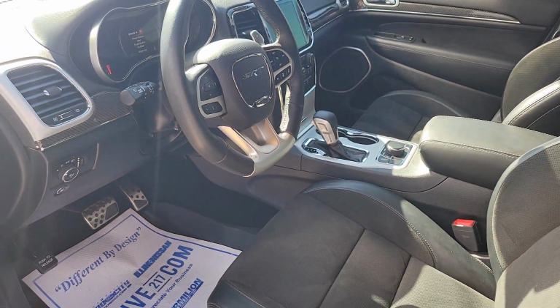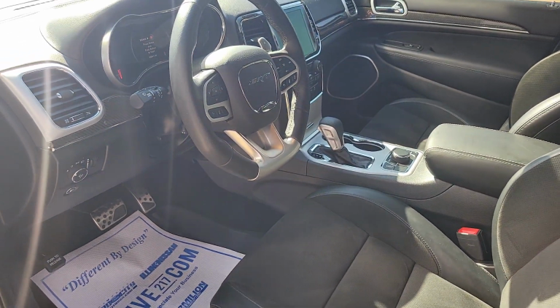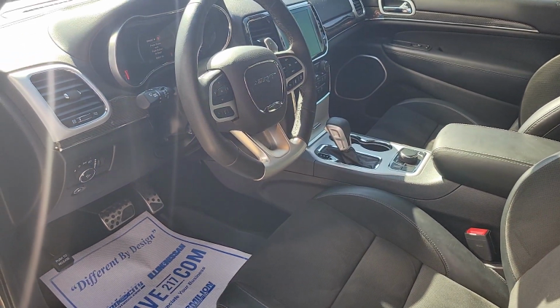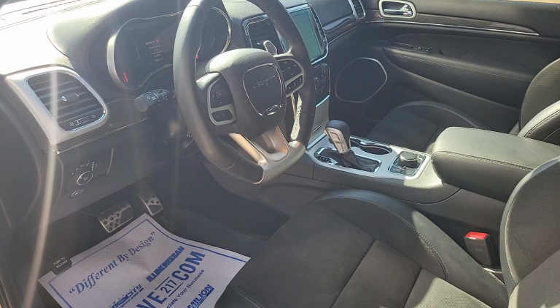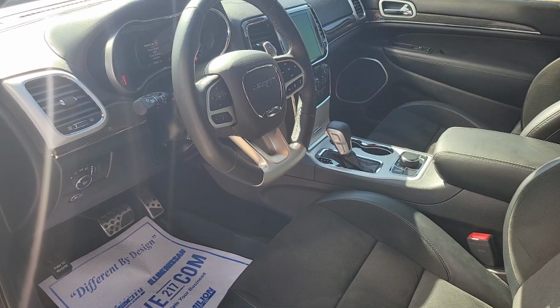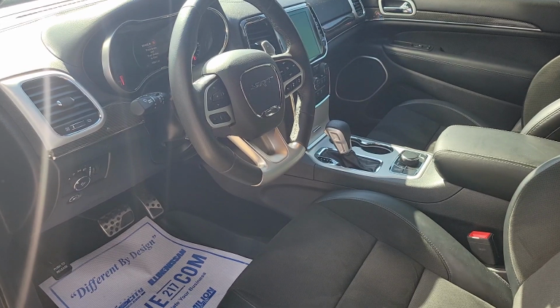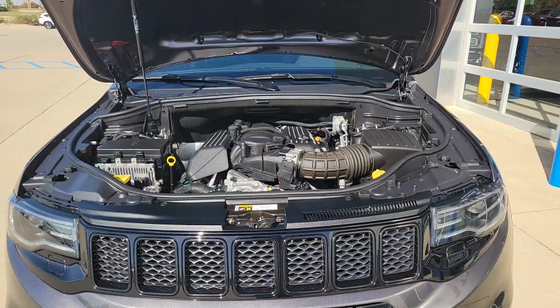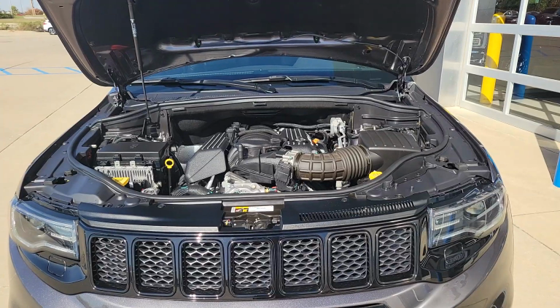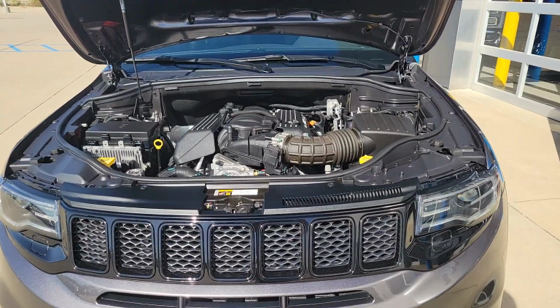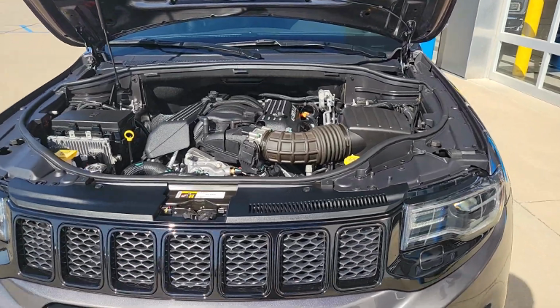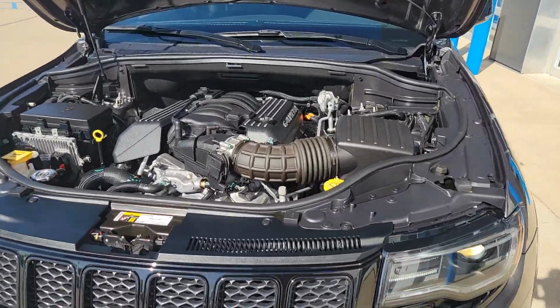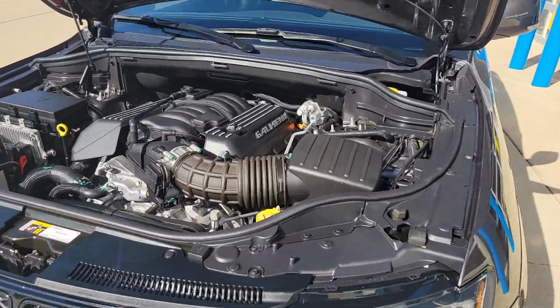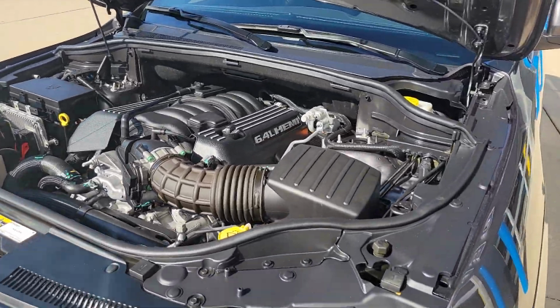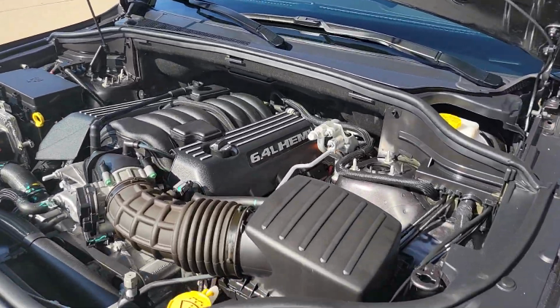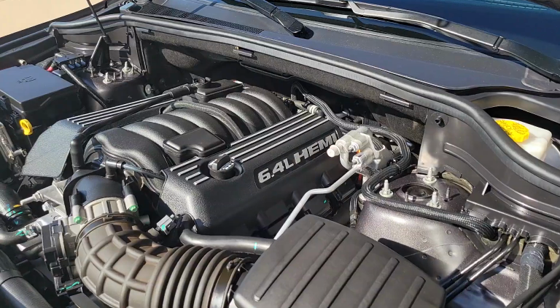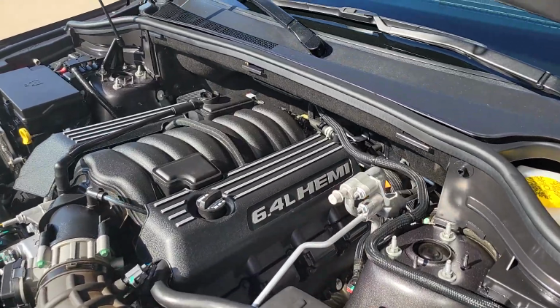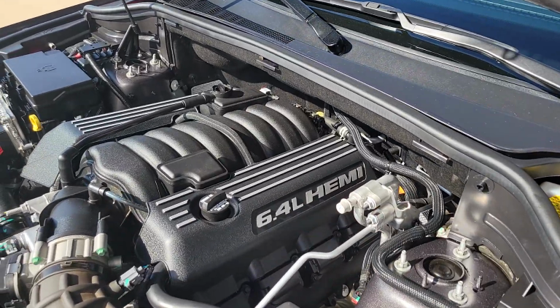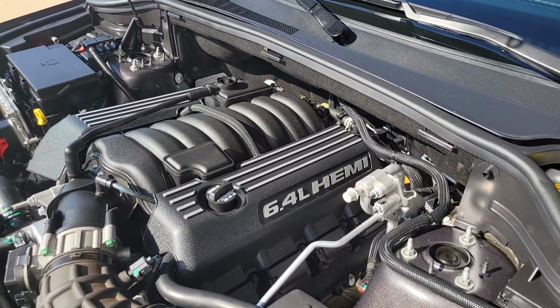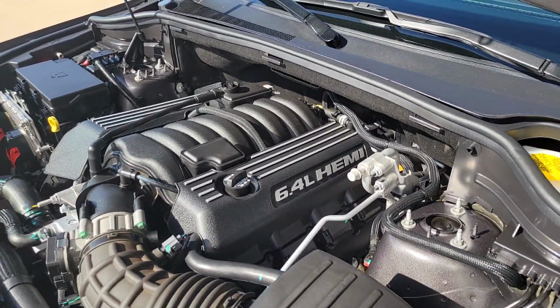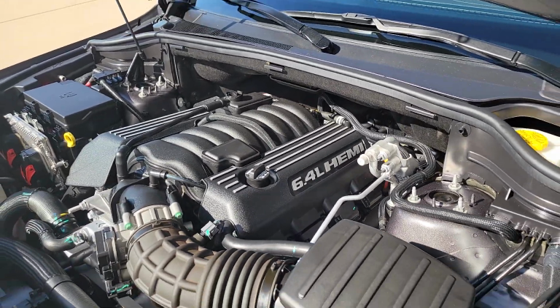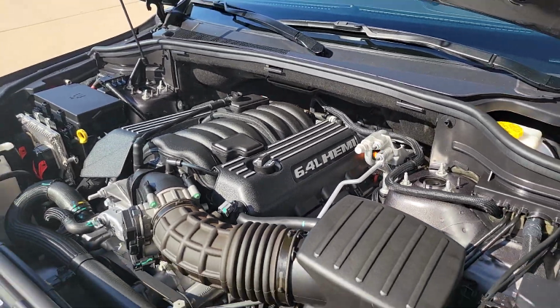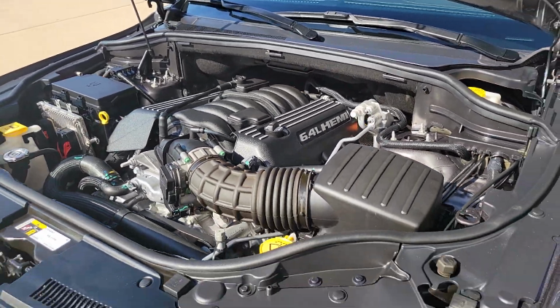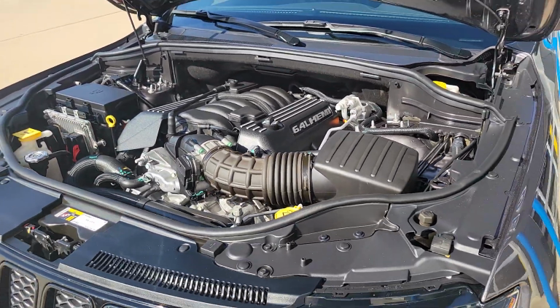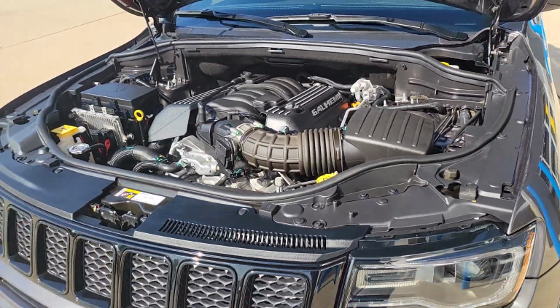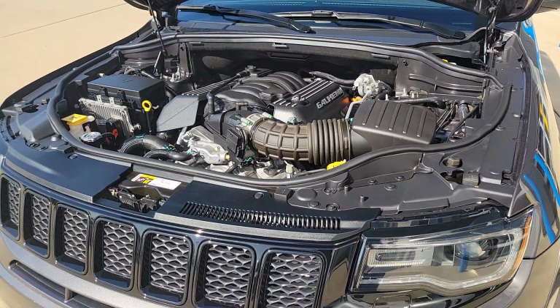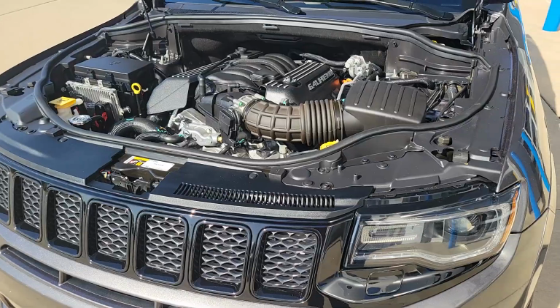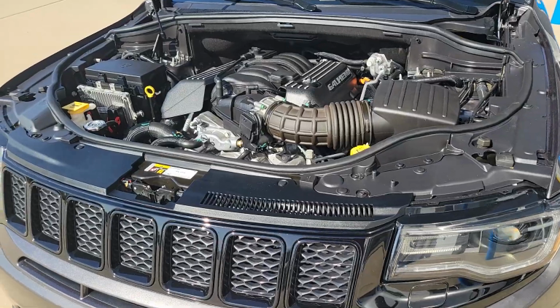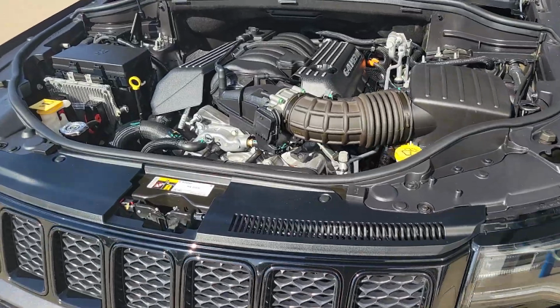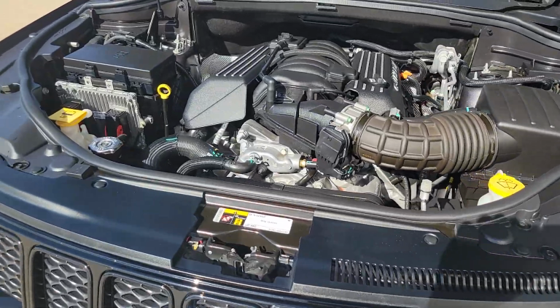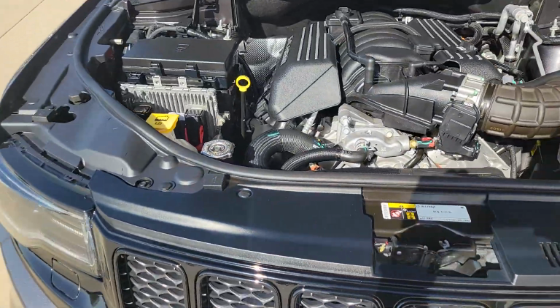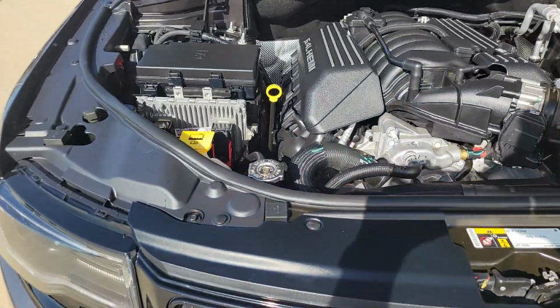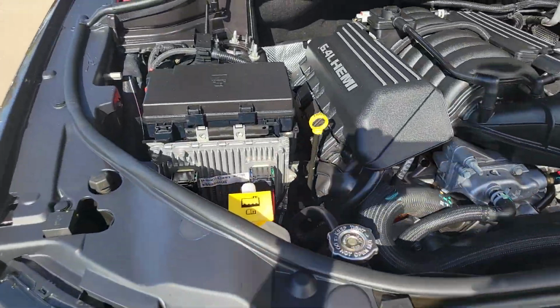Let's pop the hood and see what's under there. Here's the 6.4 liter Hemi — naturally aspirated. And it is definitely clean under here as well.